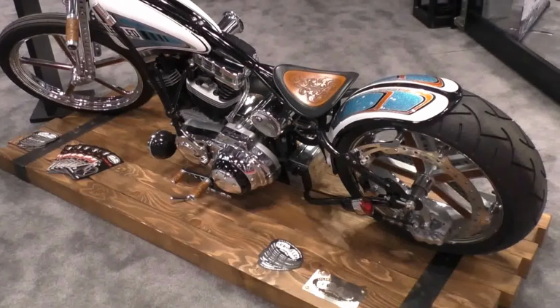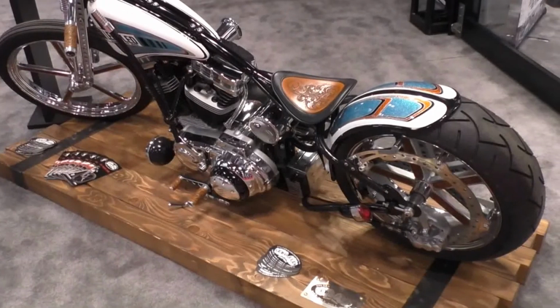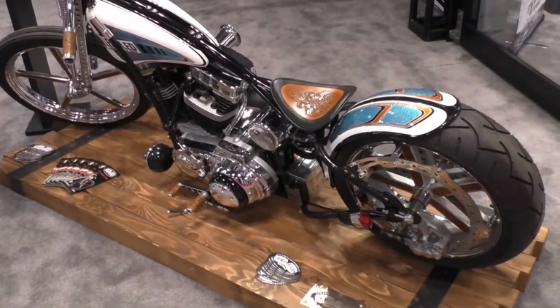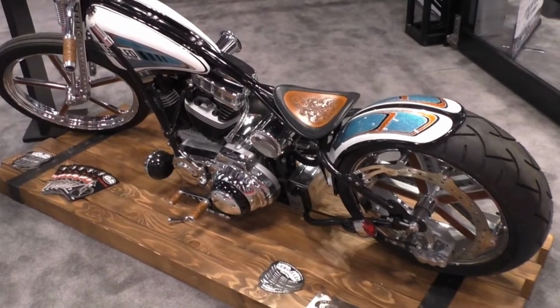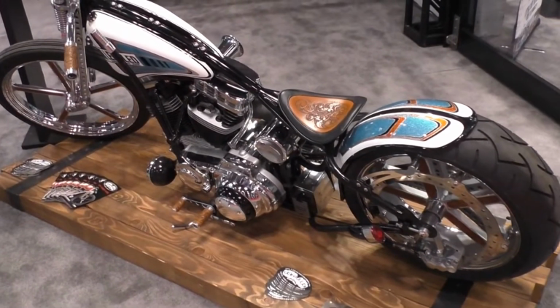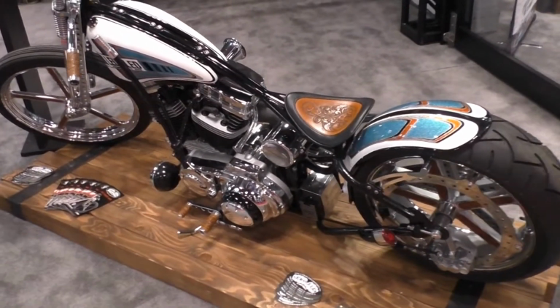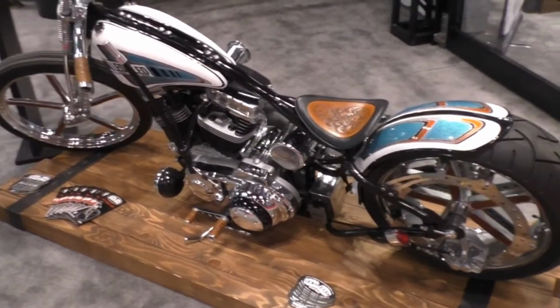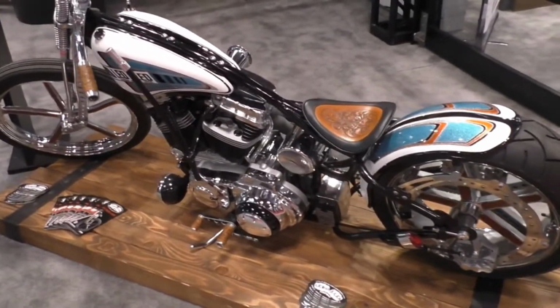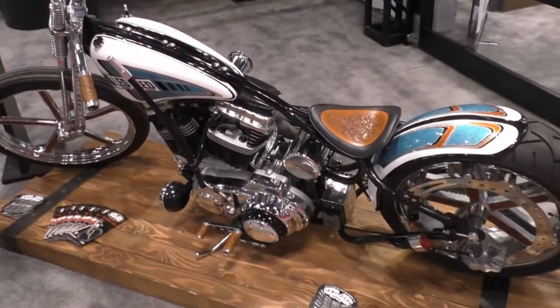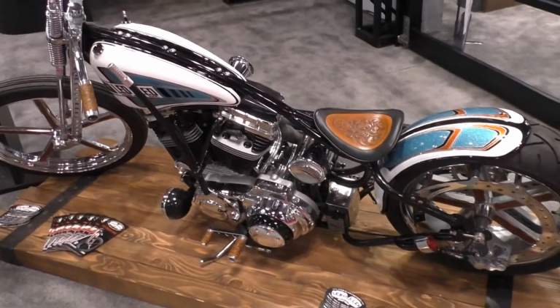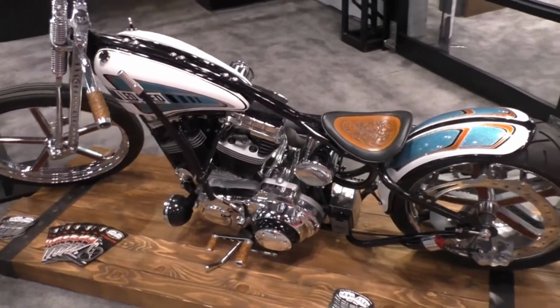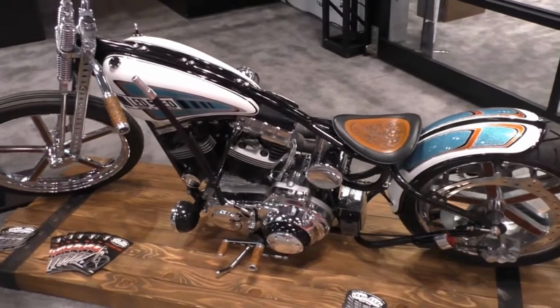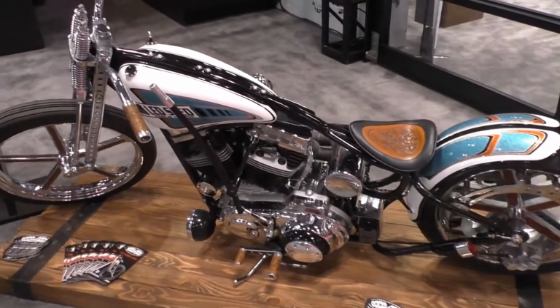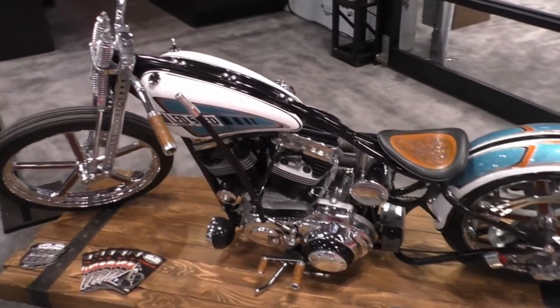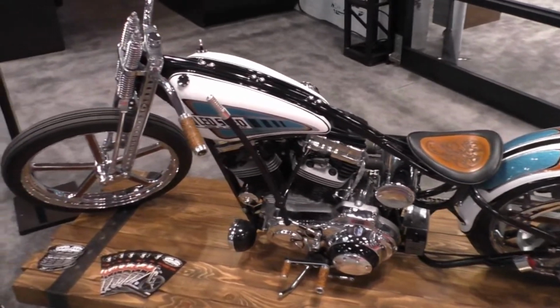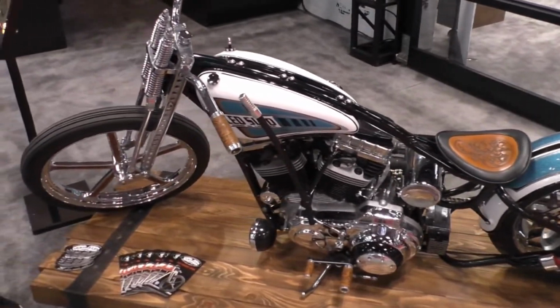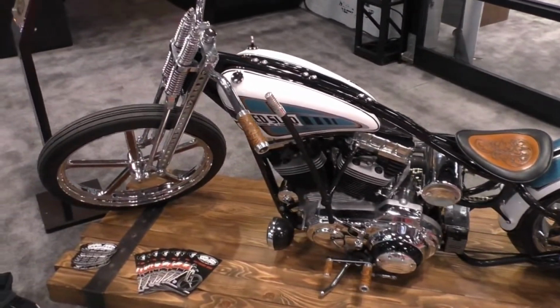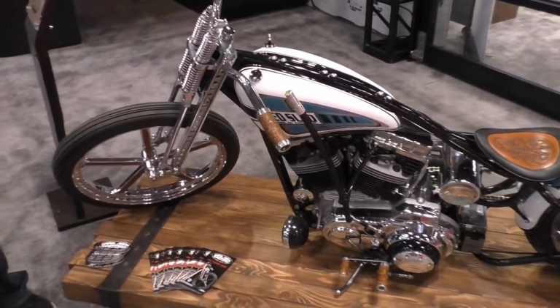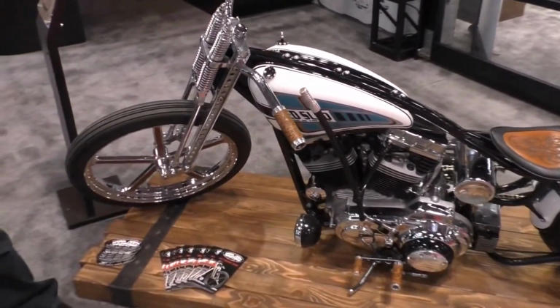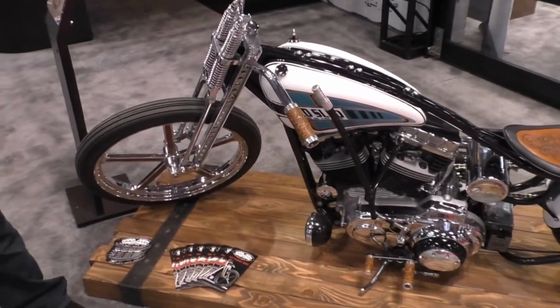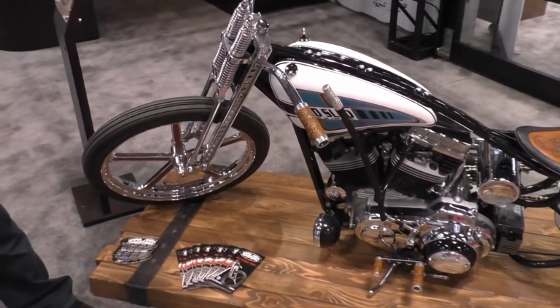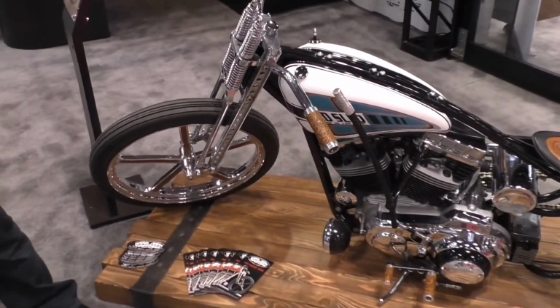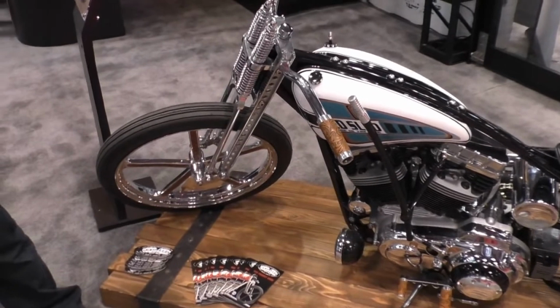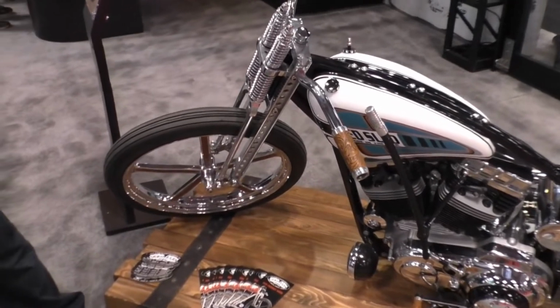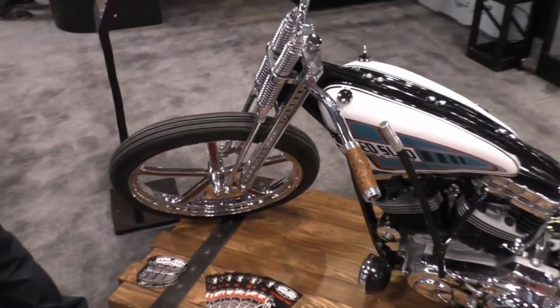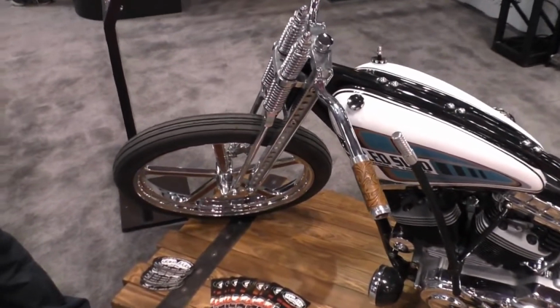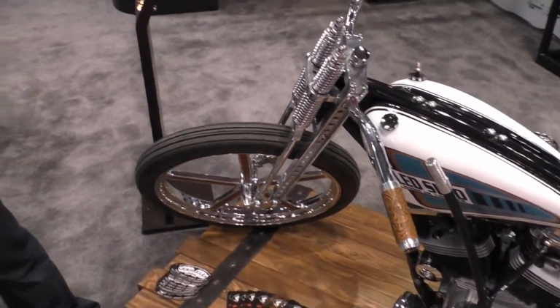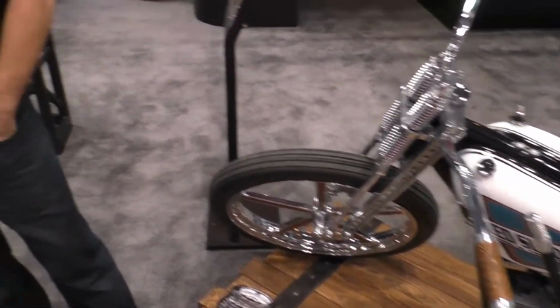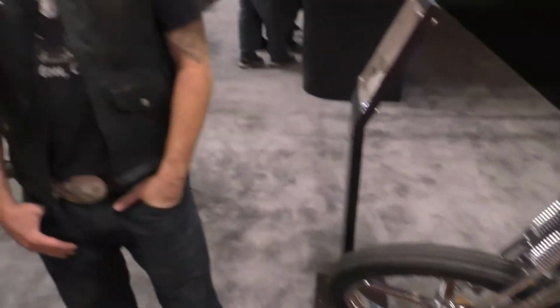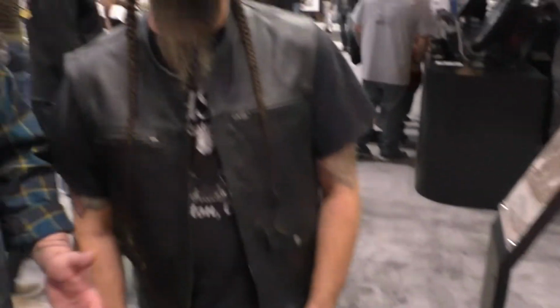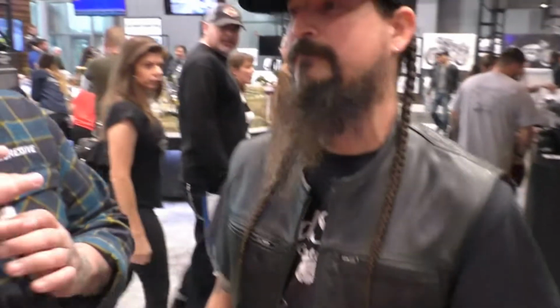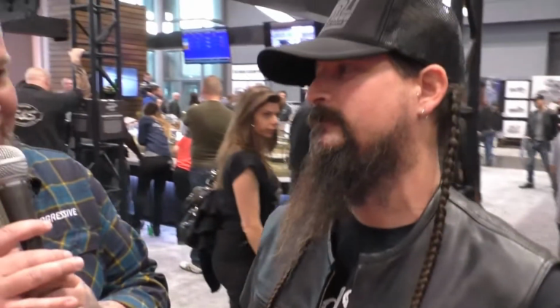This is Pat from Progressive here at the Progressive International Motorcycle Show in New York City, and we are having a great time here at the Javits Center. Ran into a great friend of mine, Pat Patterson. He was actually commissioned by Progressive Motorcycle Insurance to build a bike for their display this year. Welcome to New York City.